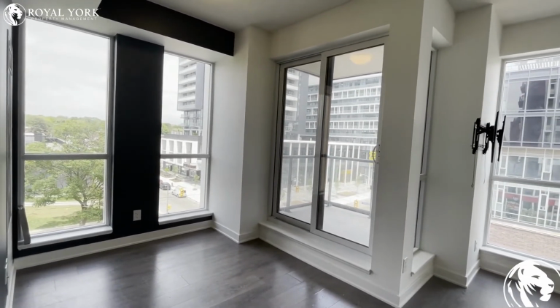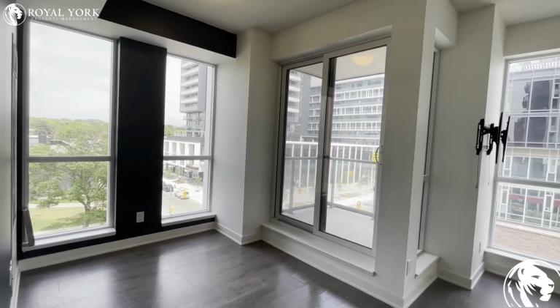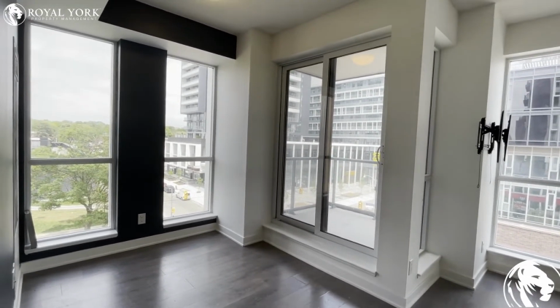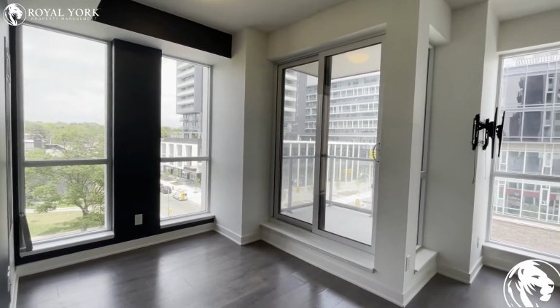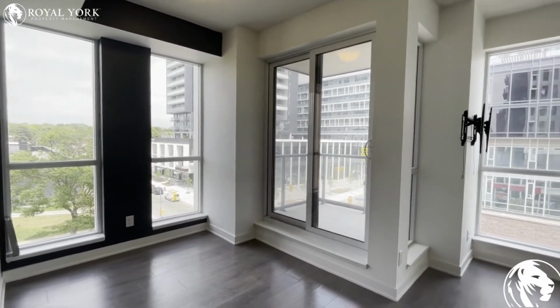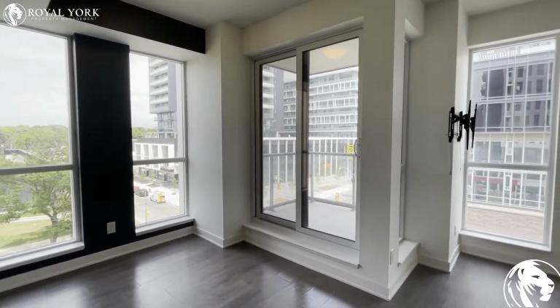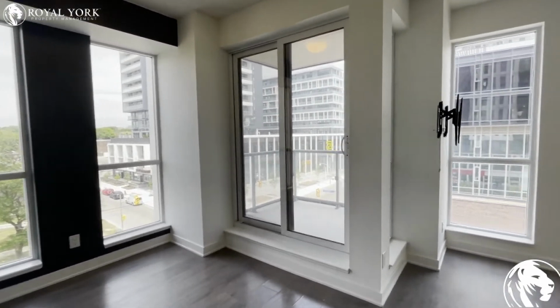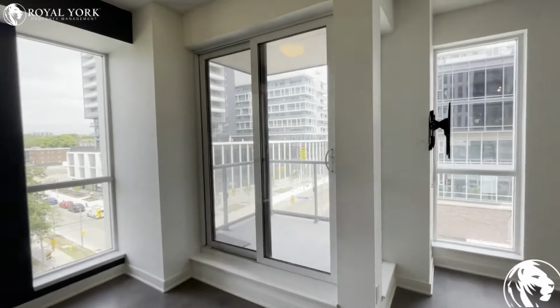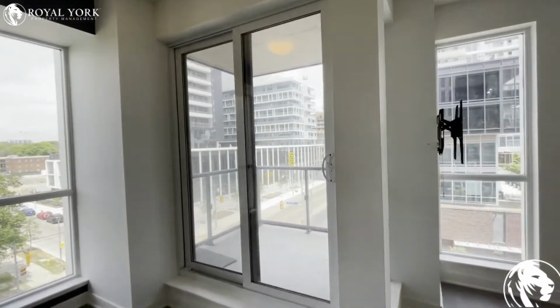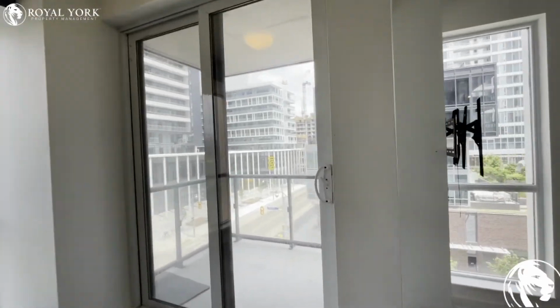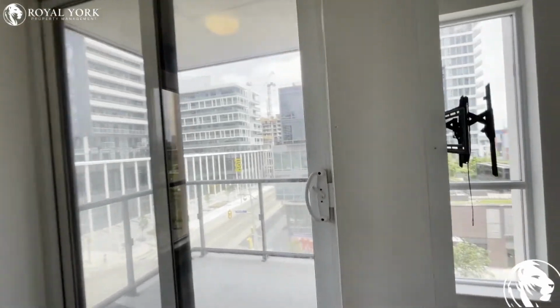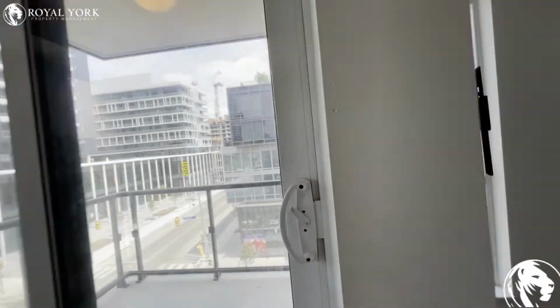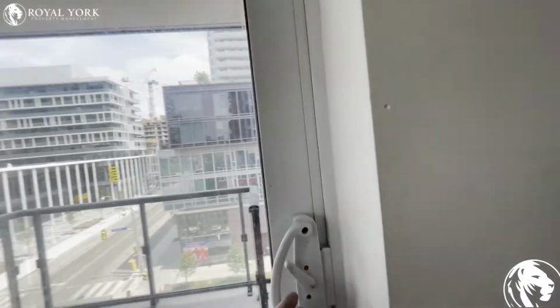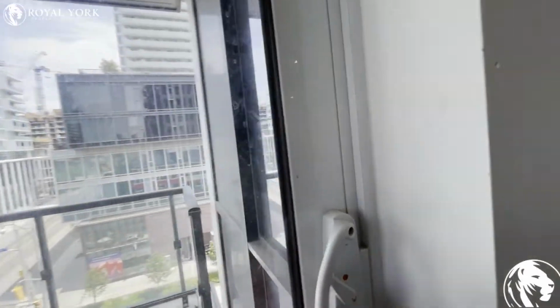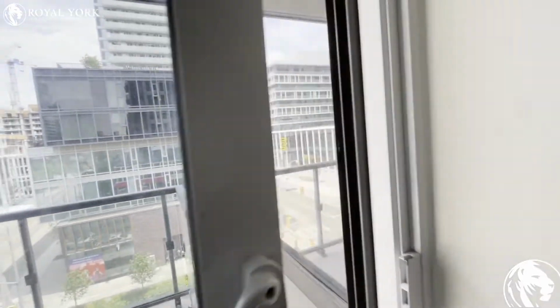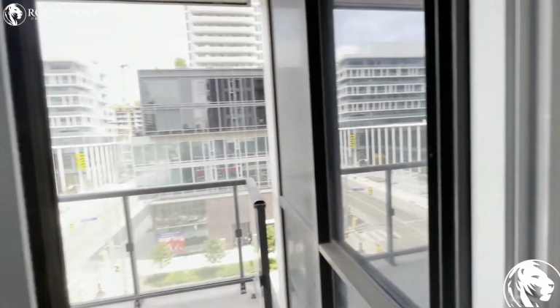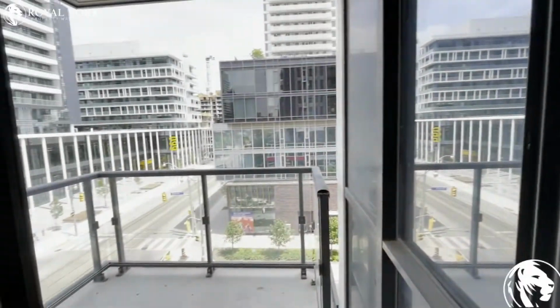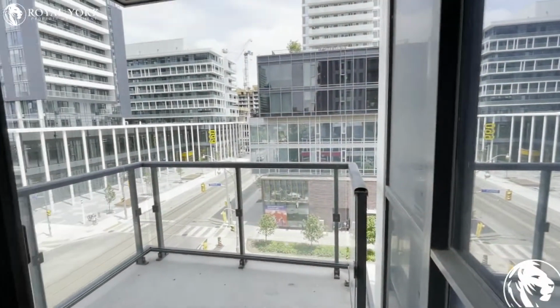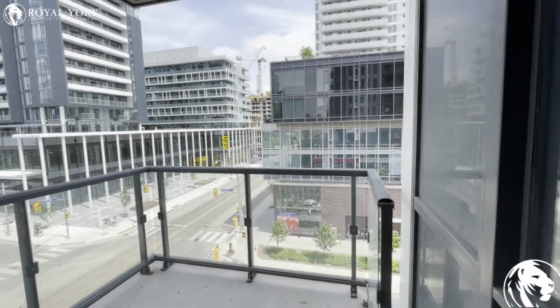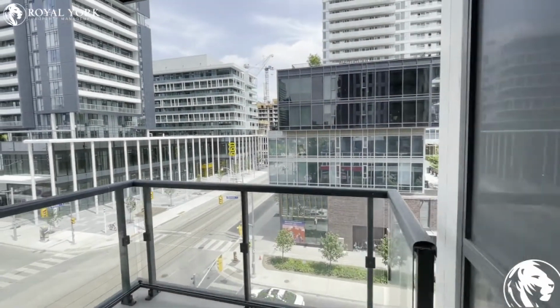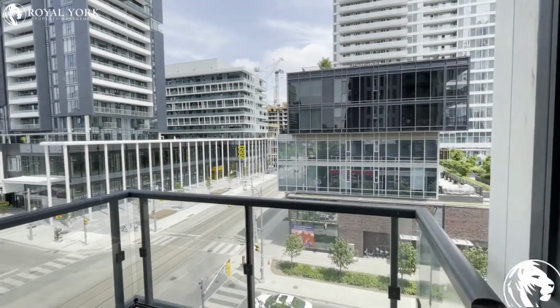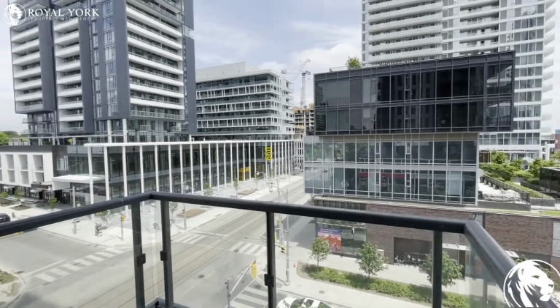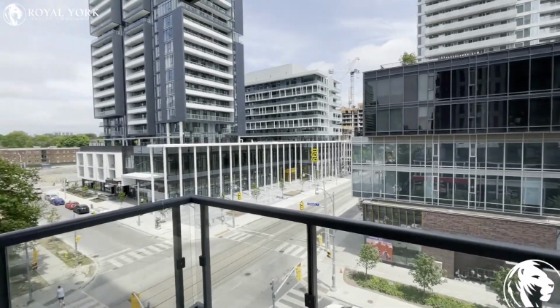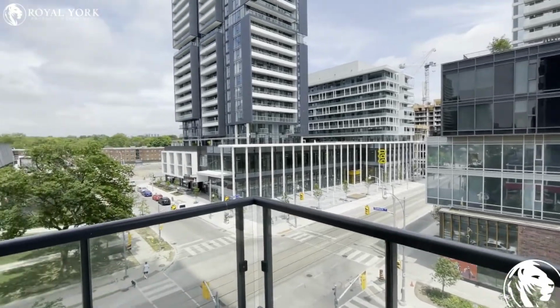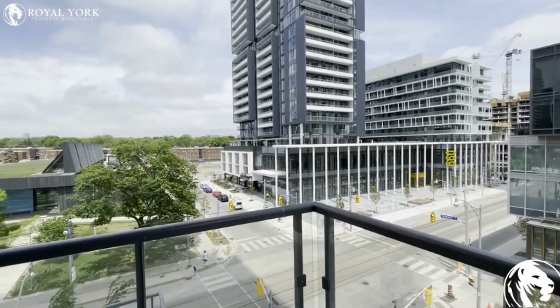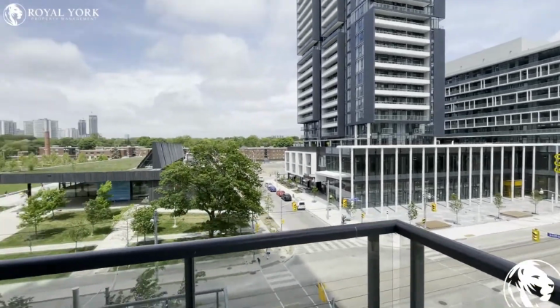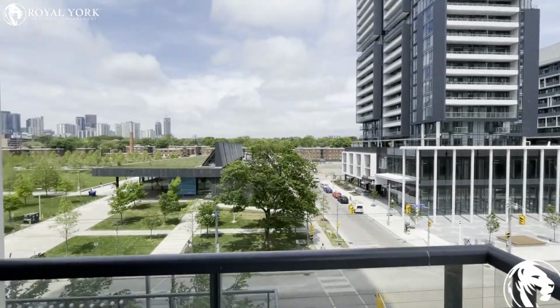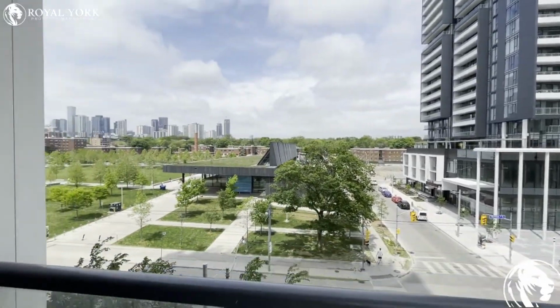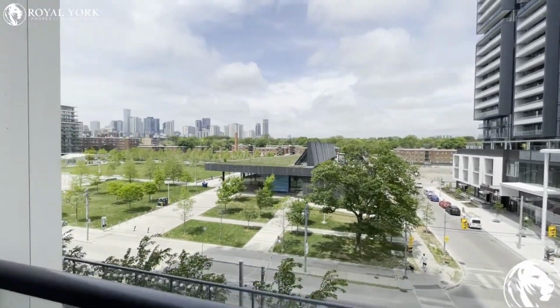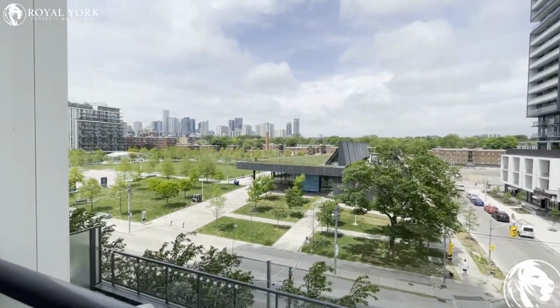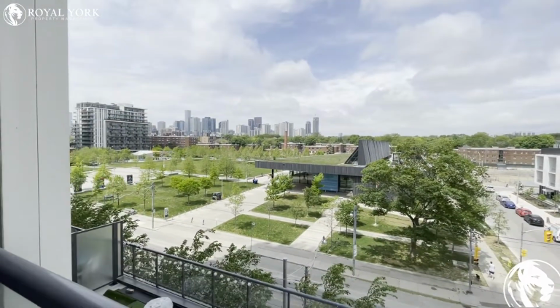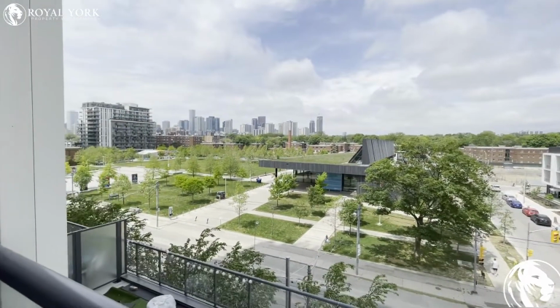The den gives you a little bit more space. This is a corner unit, and to the left we have a beautiful view.